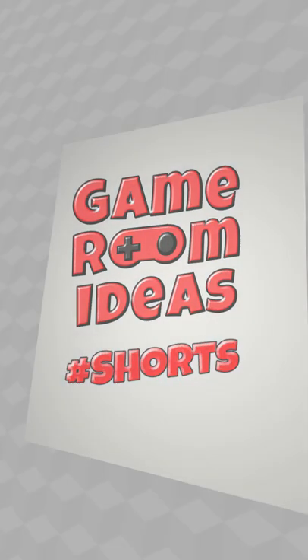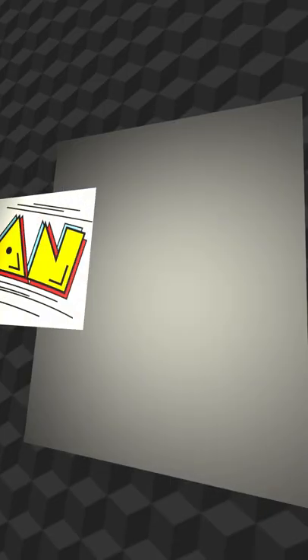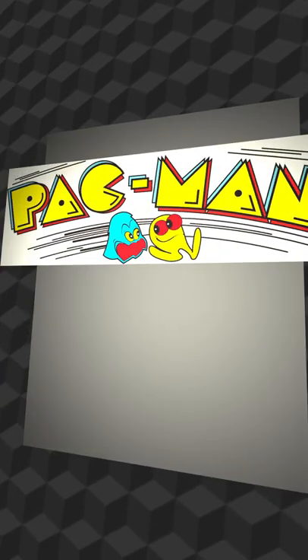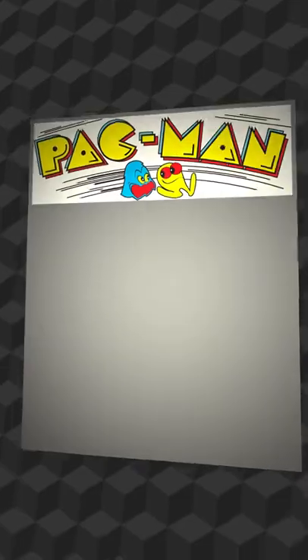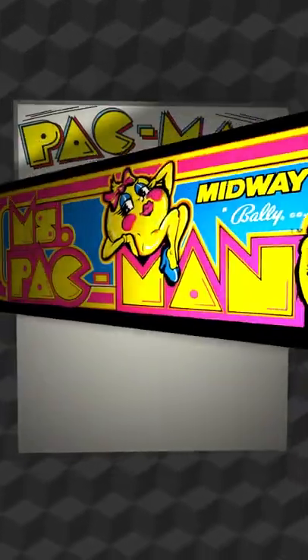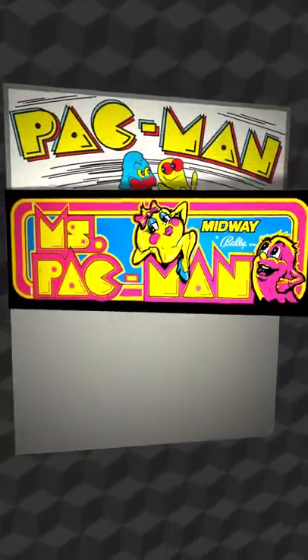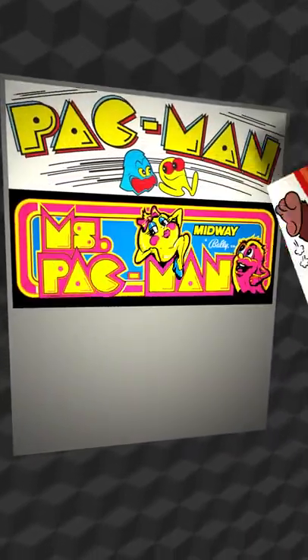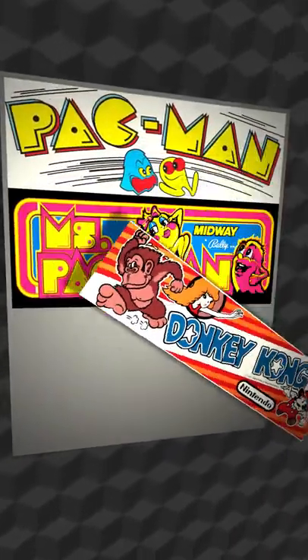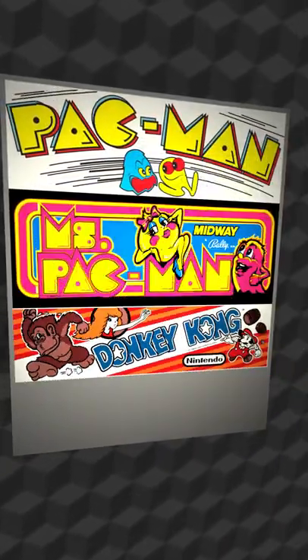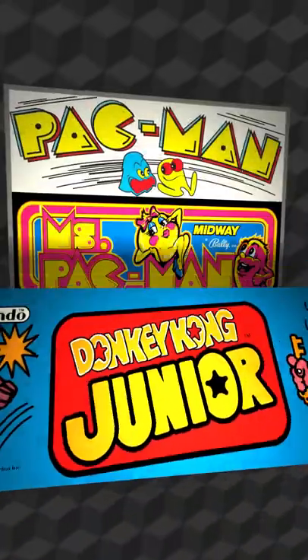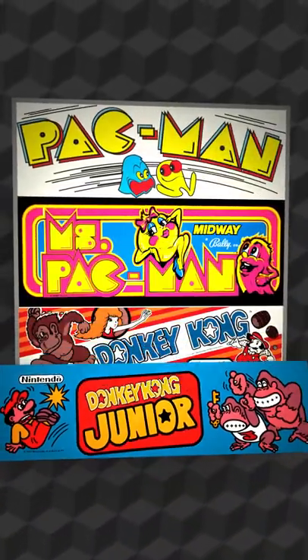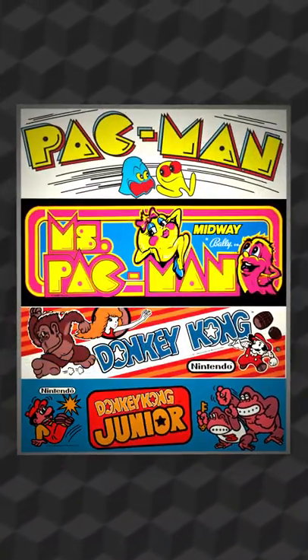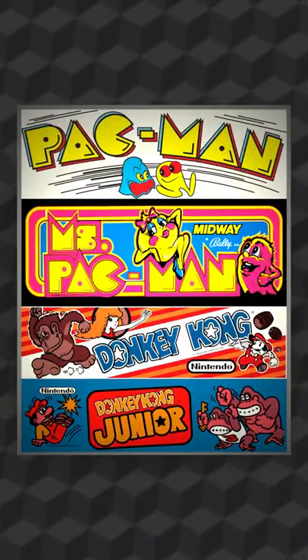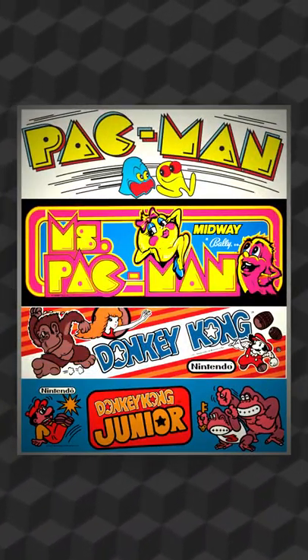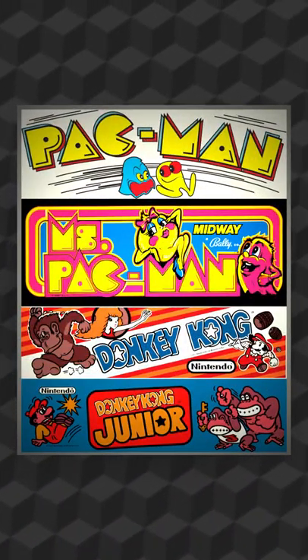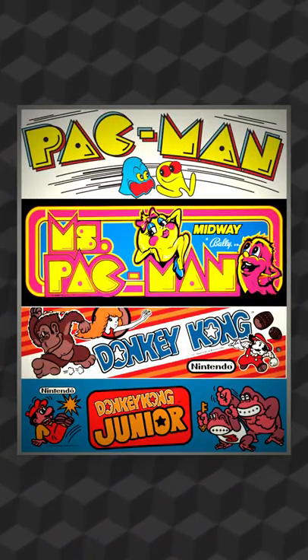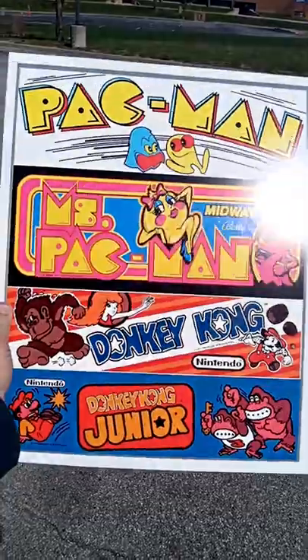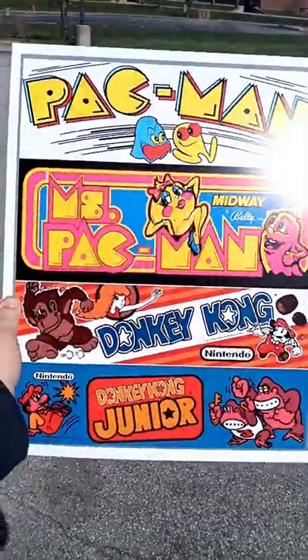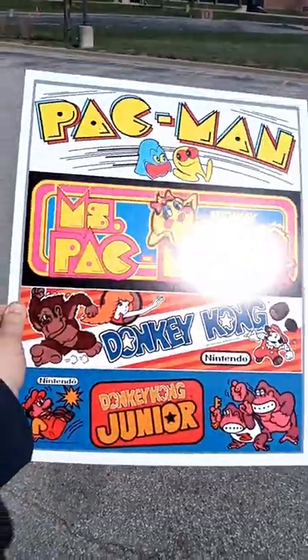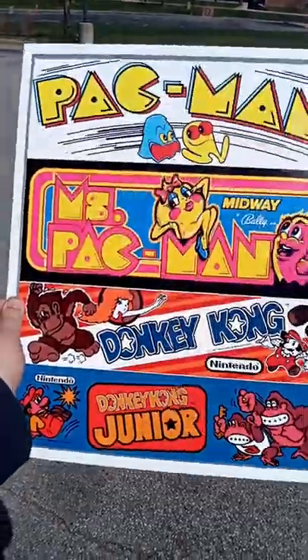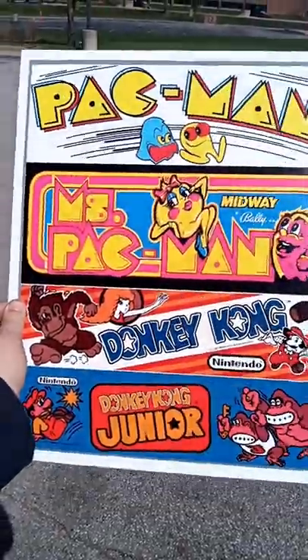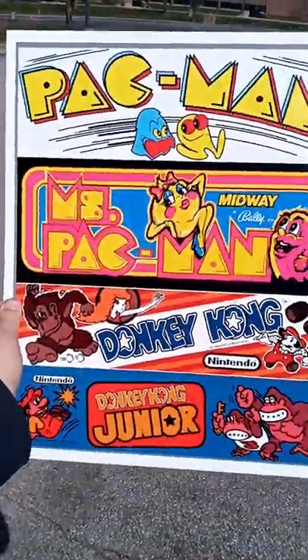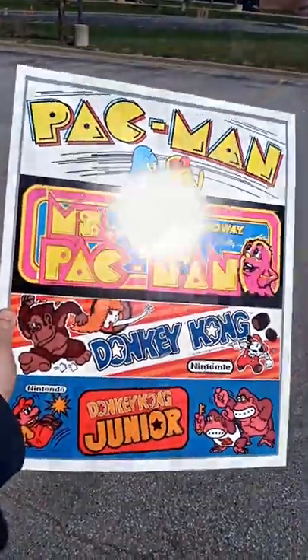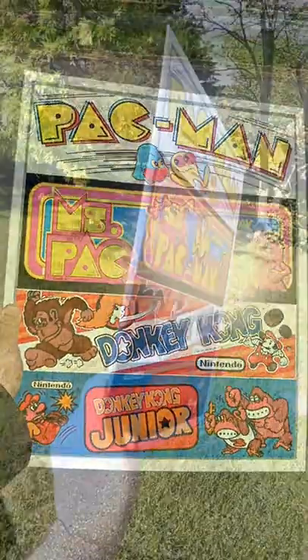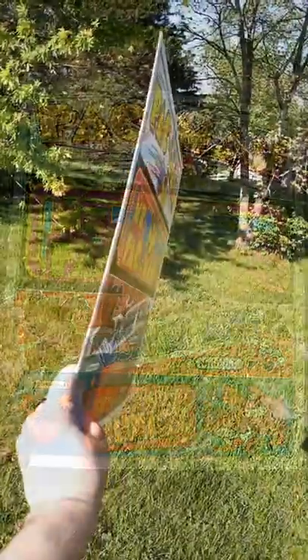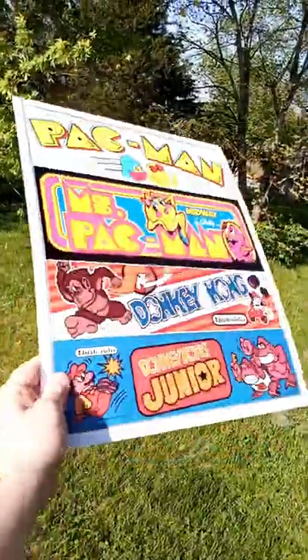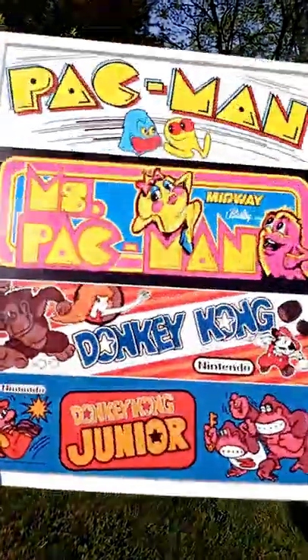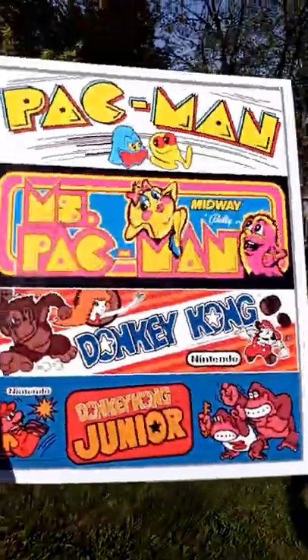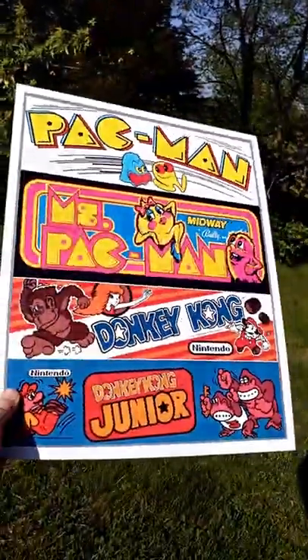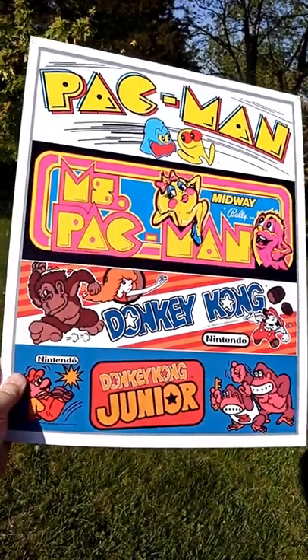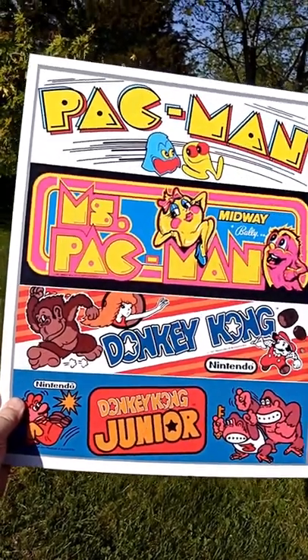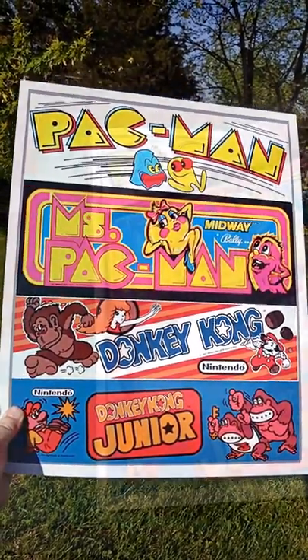I discovered that the marquee art for these 4 specific arcade games fit exactly on a 16x20 print. I had them made into a board print, which is a type of hard-backed poster. All by itself, this would make for a nice game room decoration.